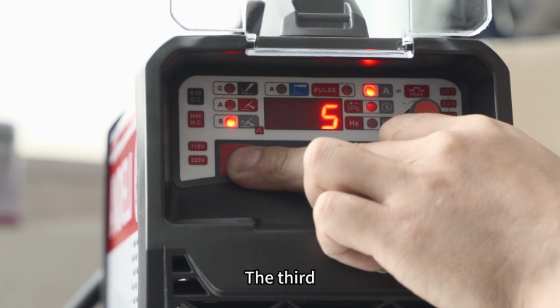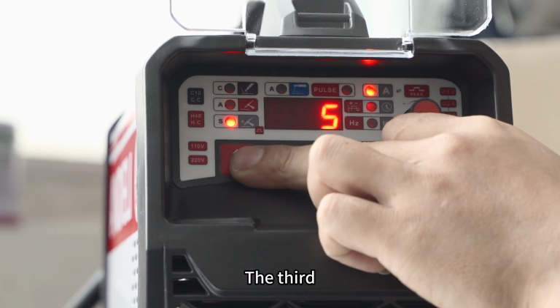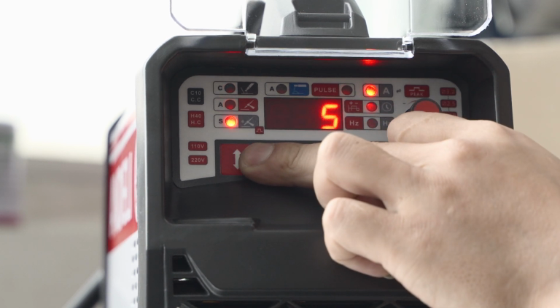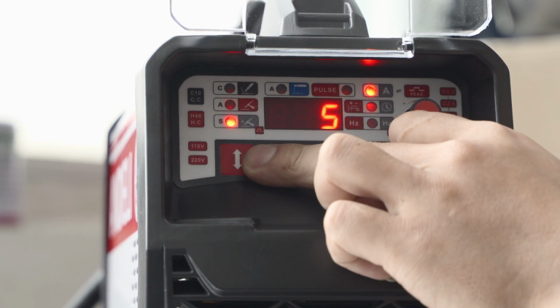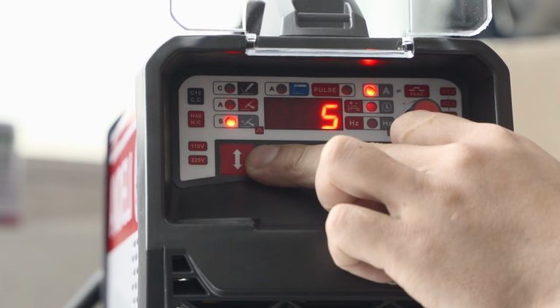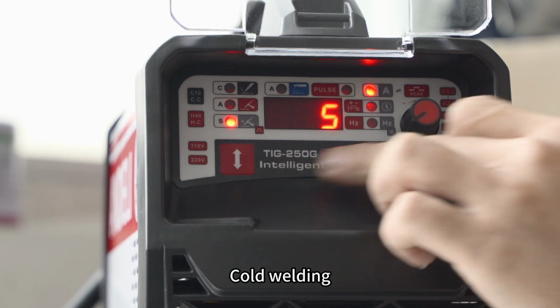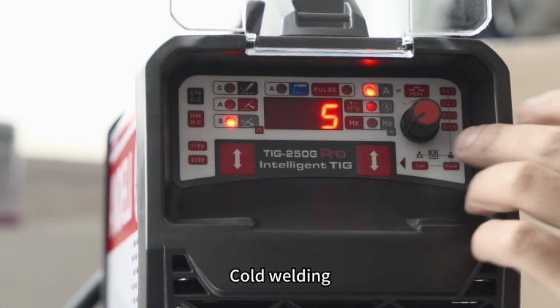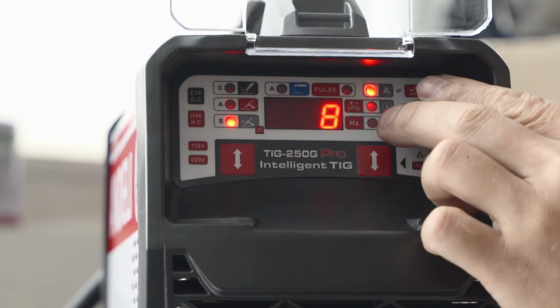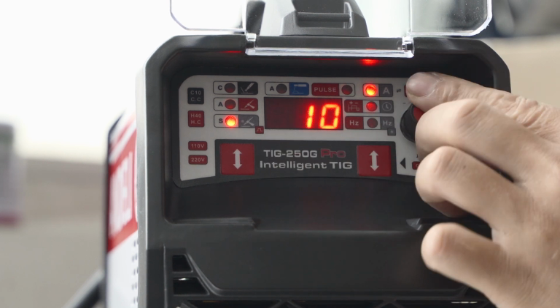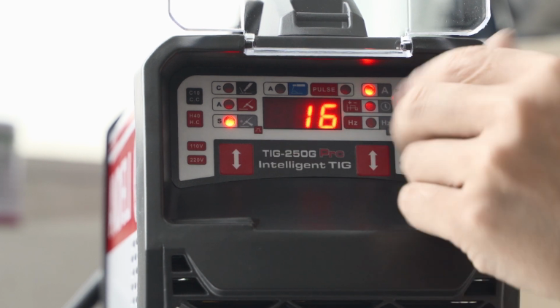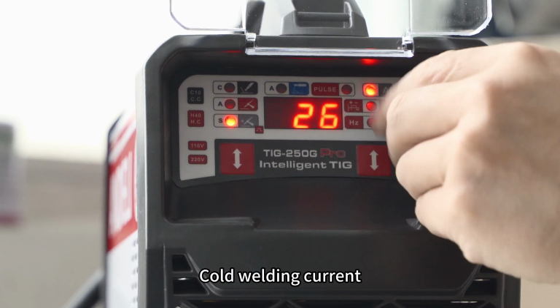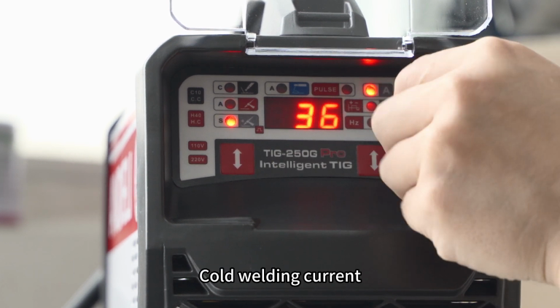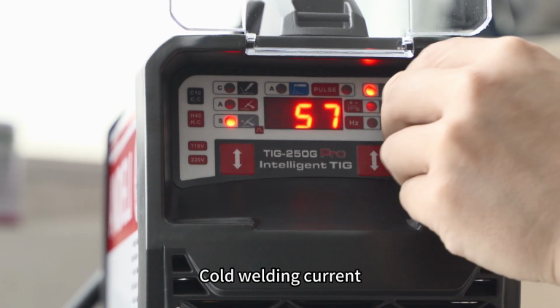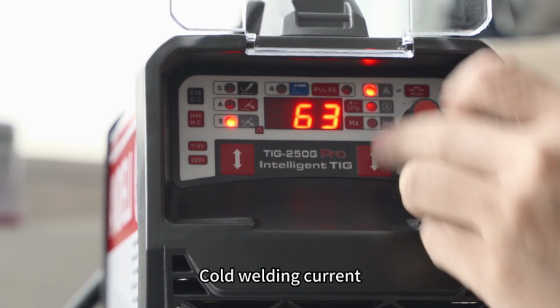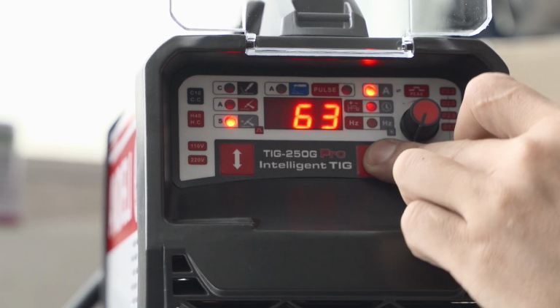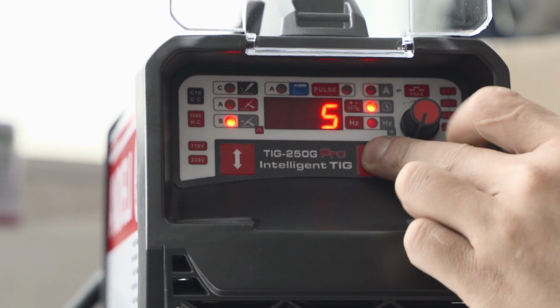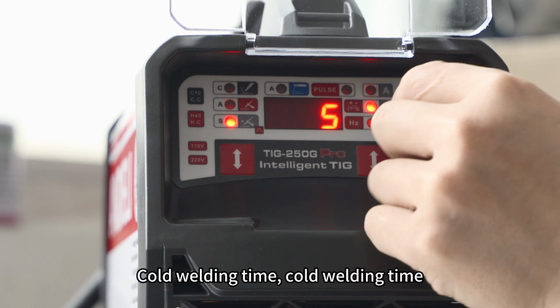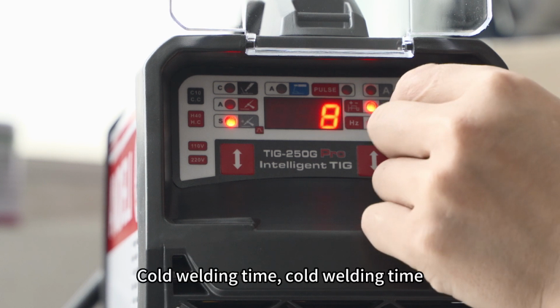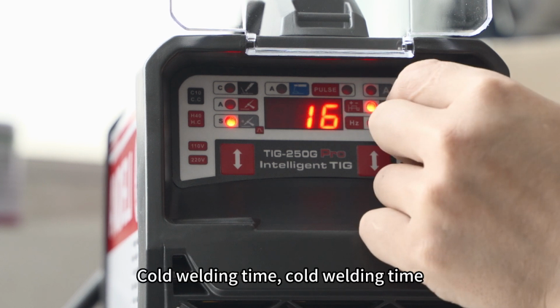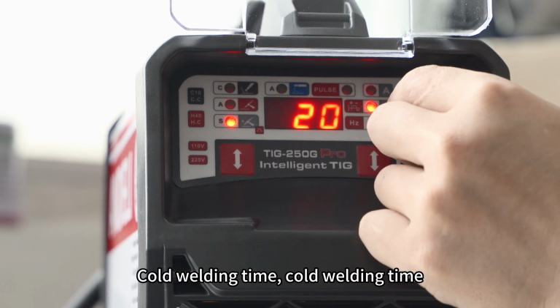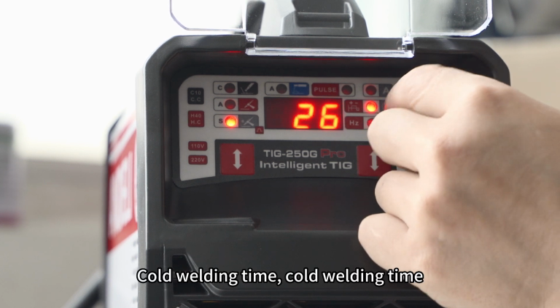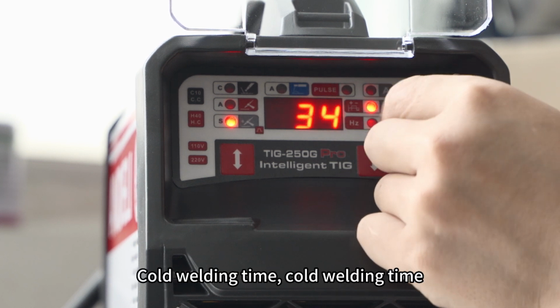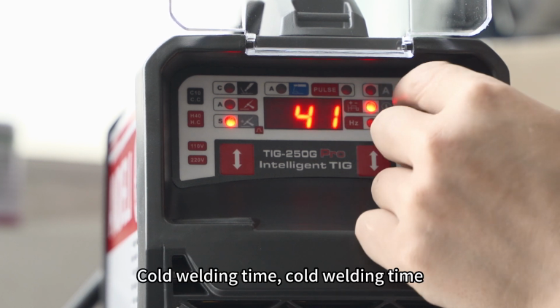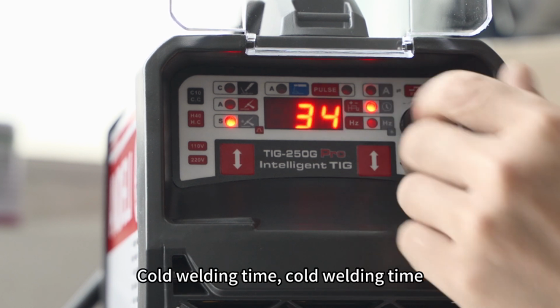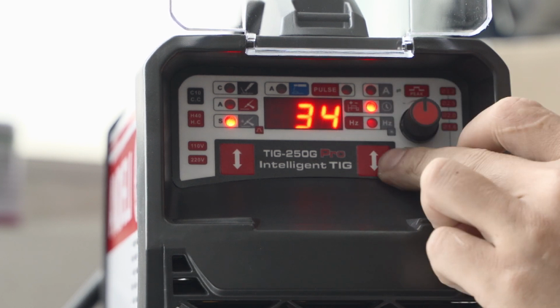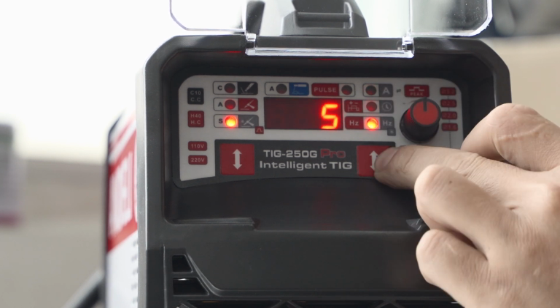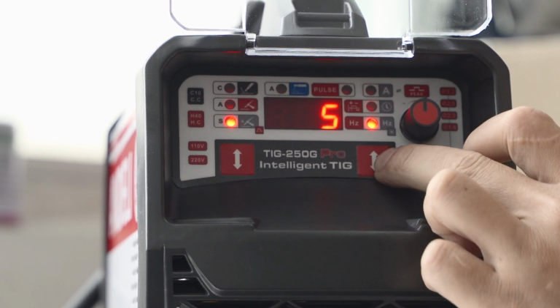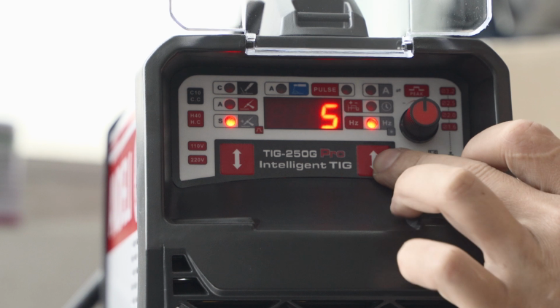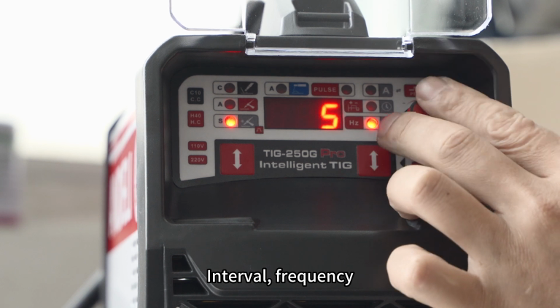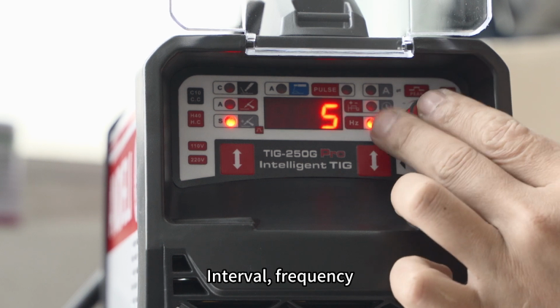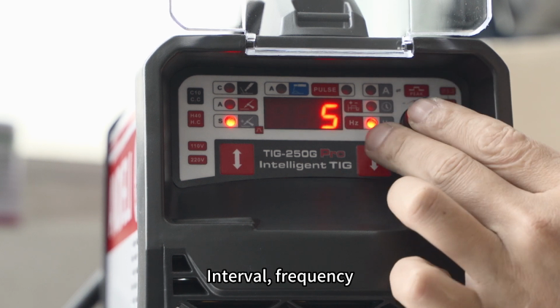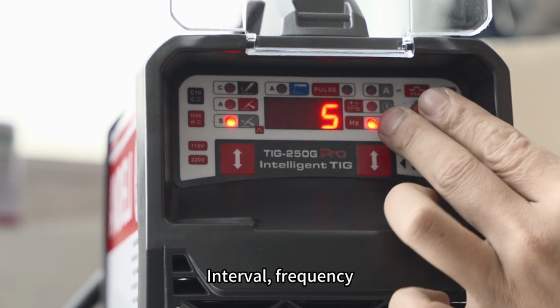The third is cold welding. Cold welding current. Cold welding time. Interval. Frequency.